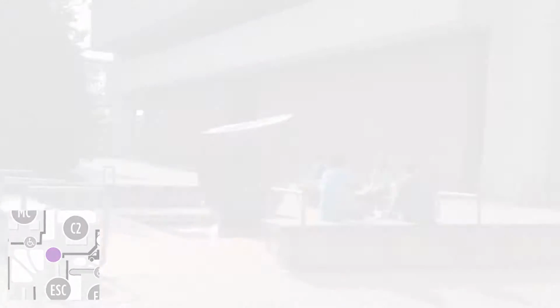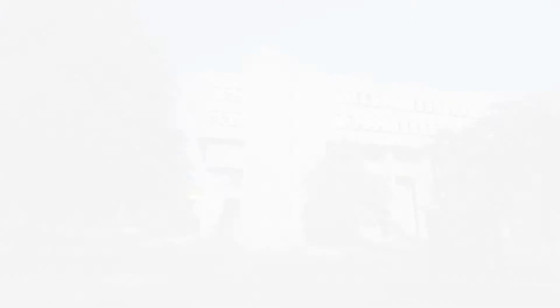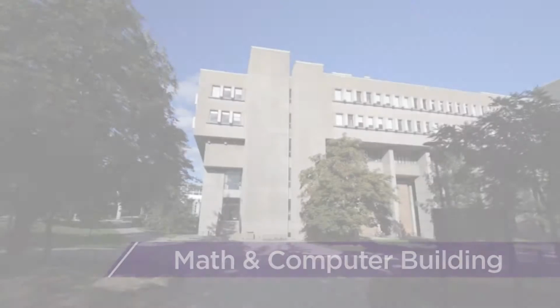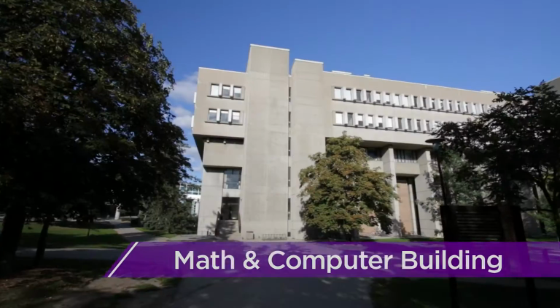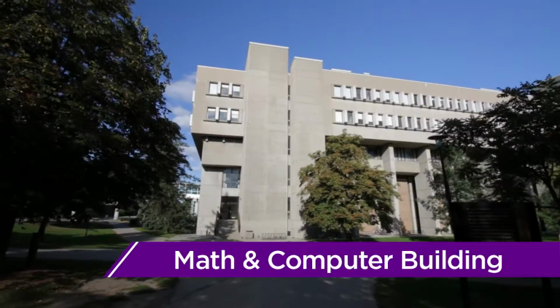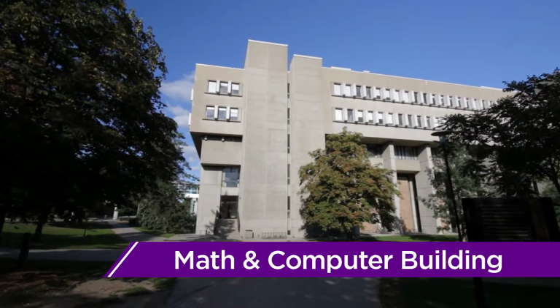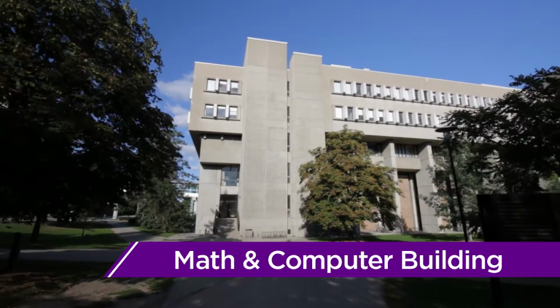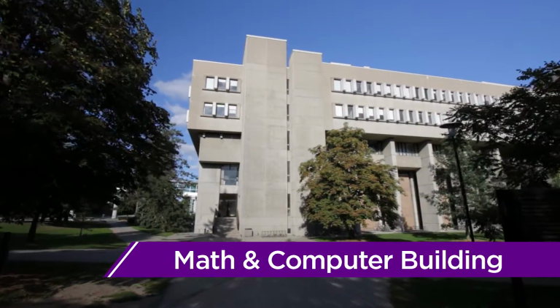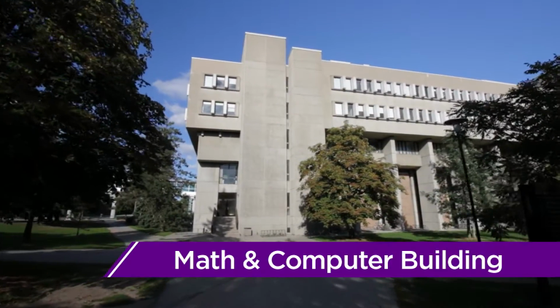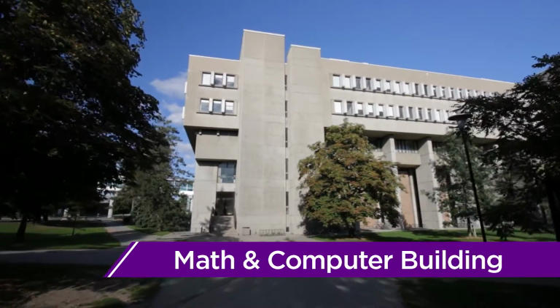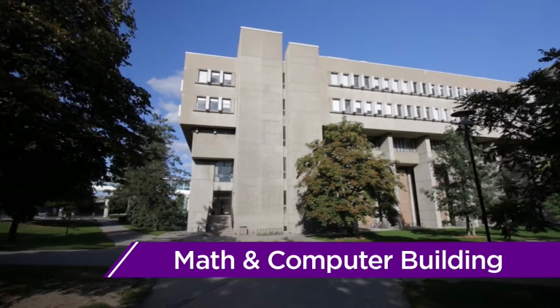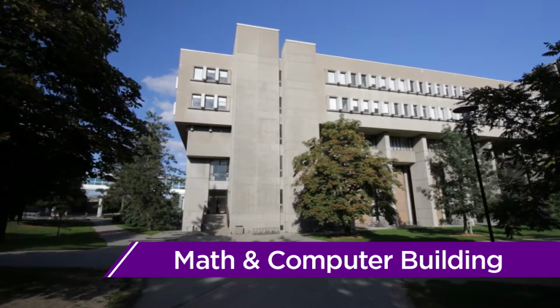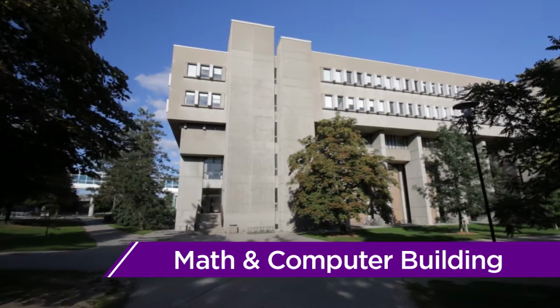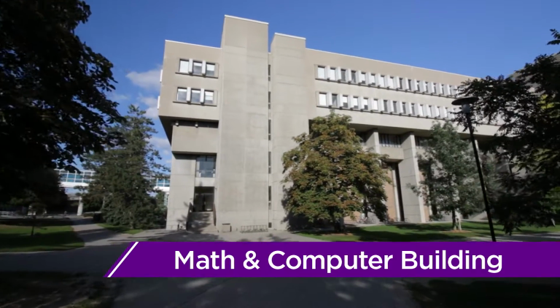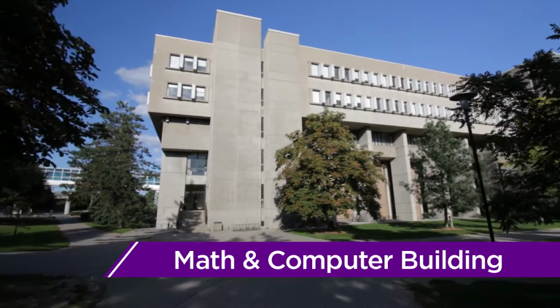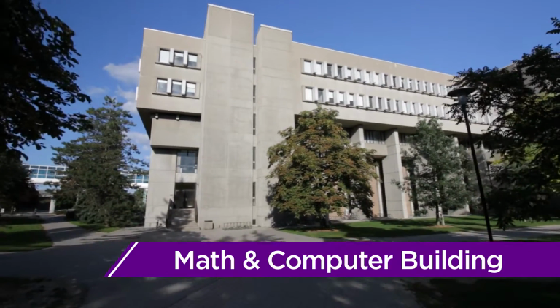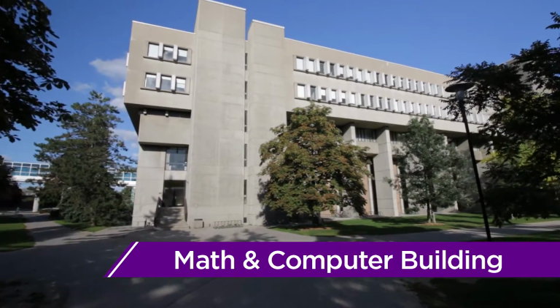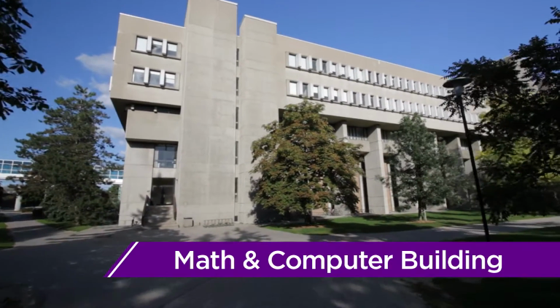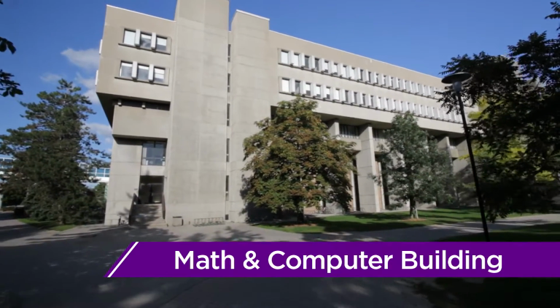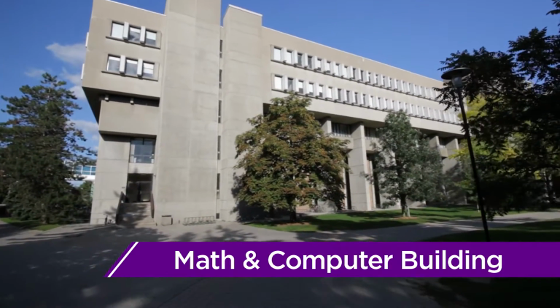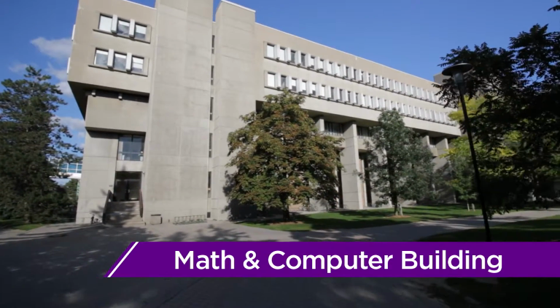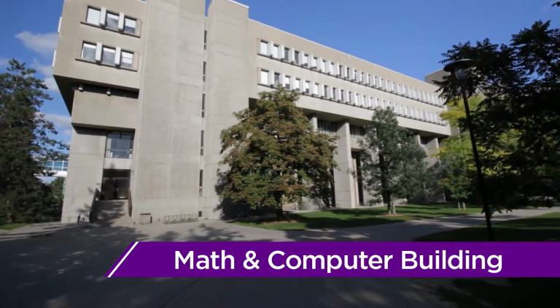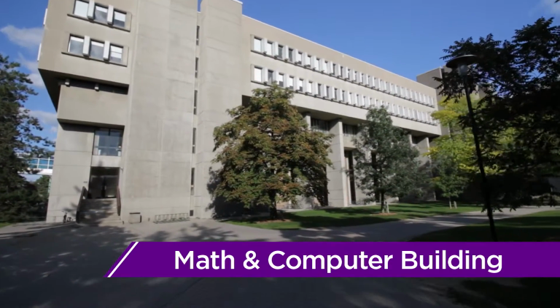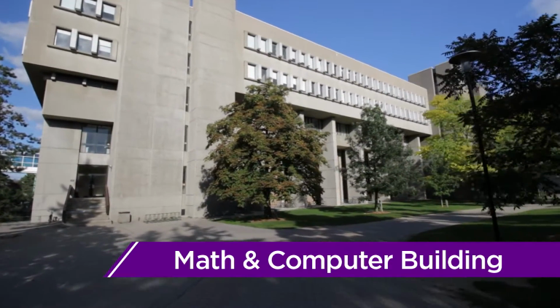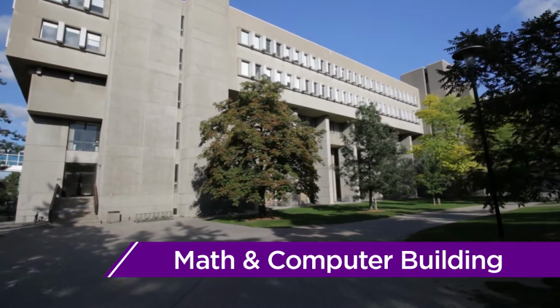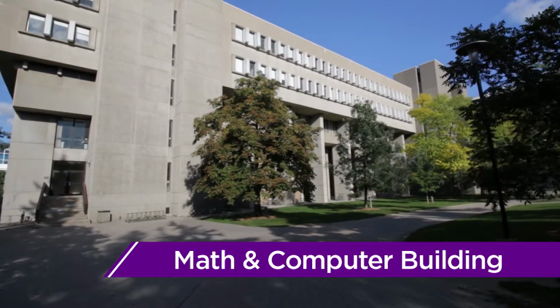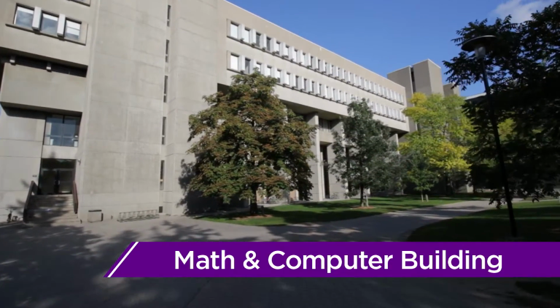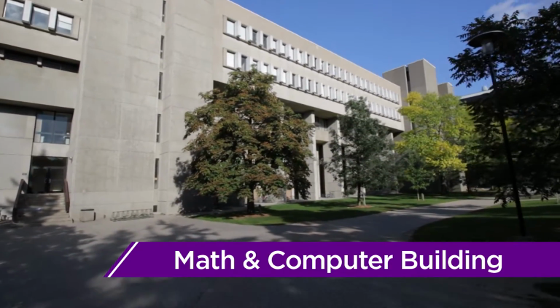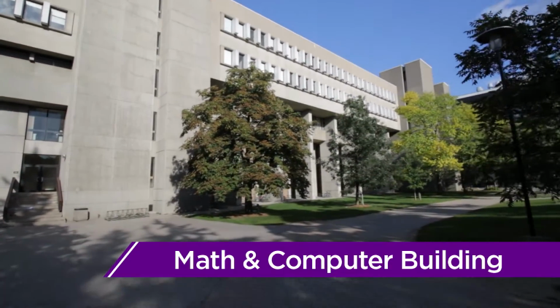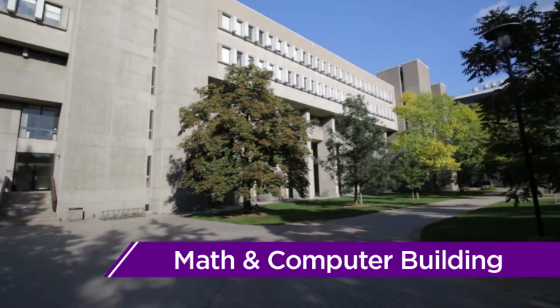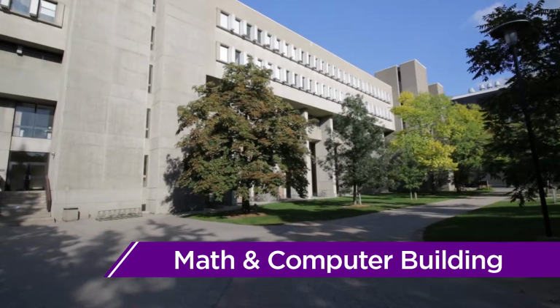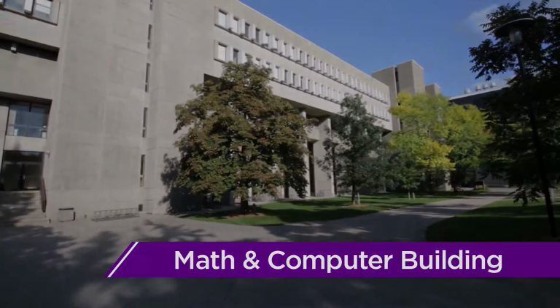Not far from DC is the Math and Computing Building. Home to many lecture halls, it's not unusual for engineering students to have classes here.